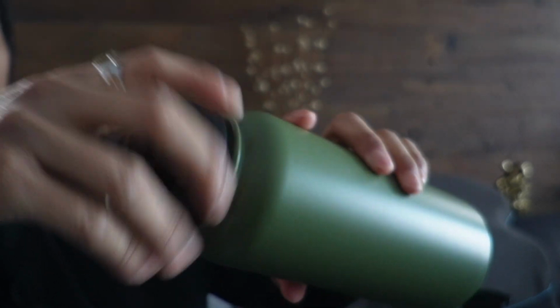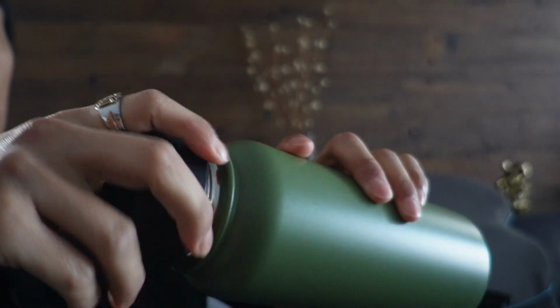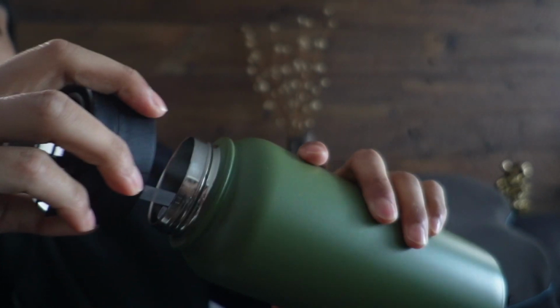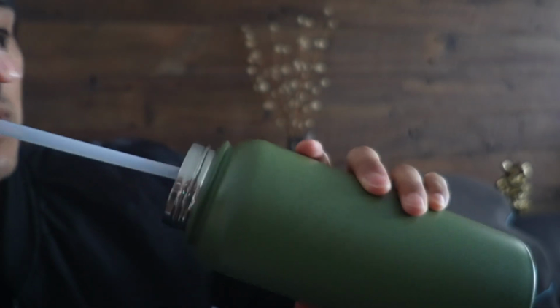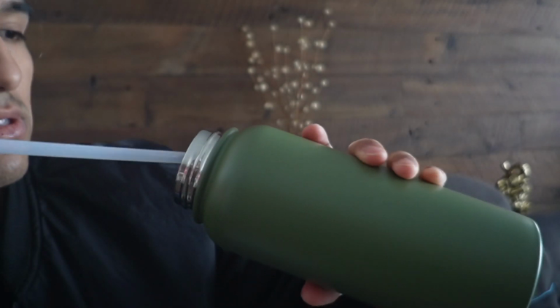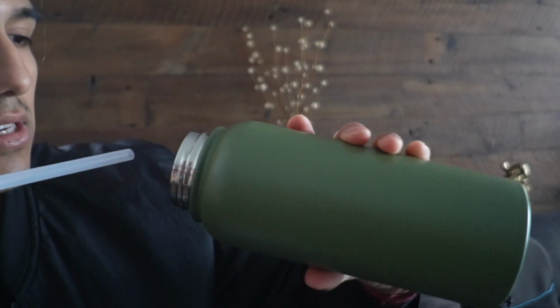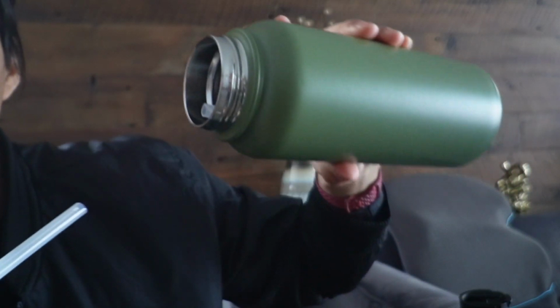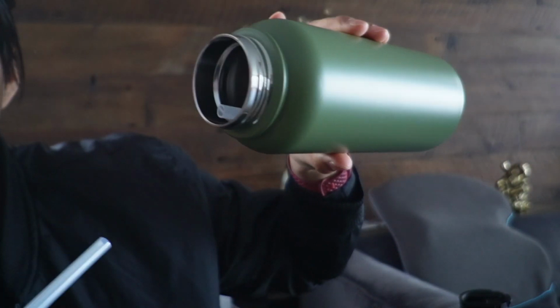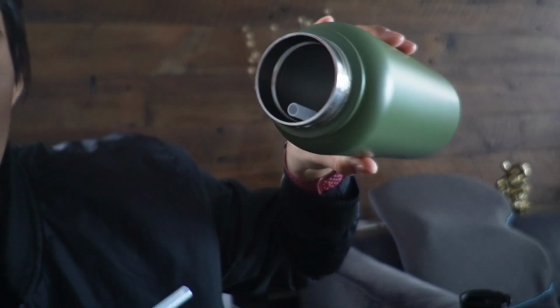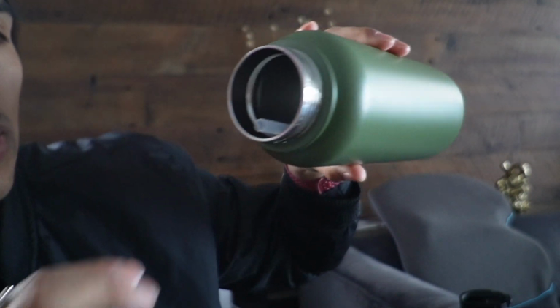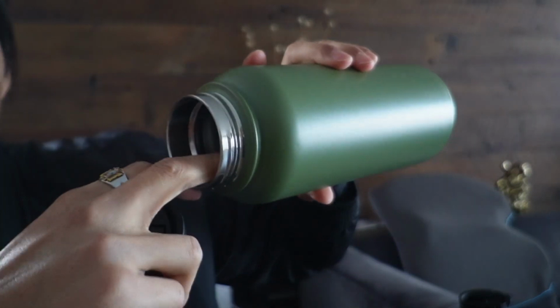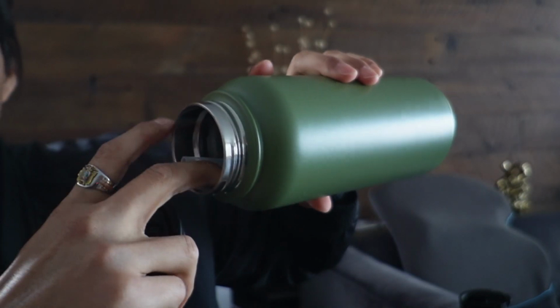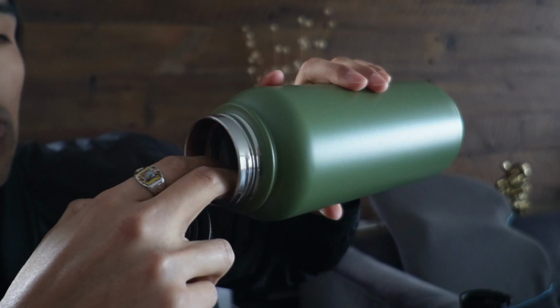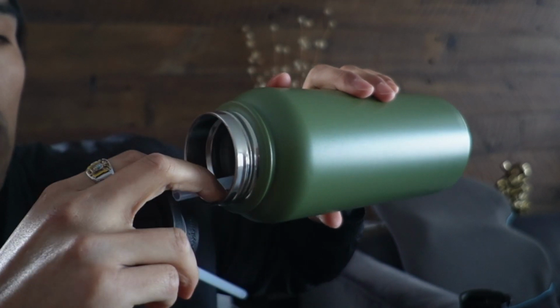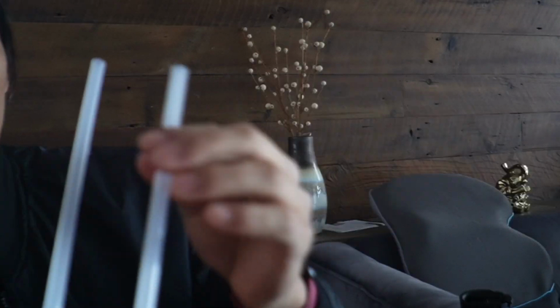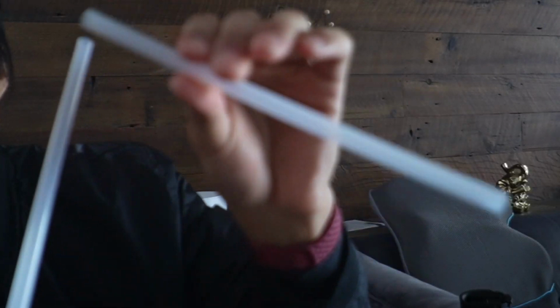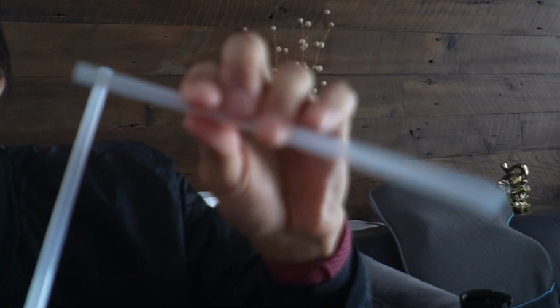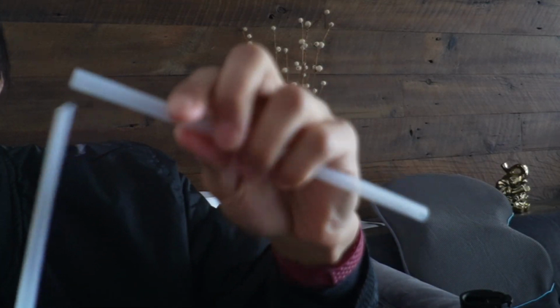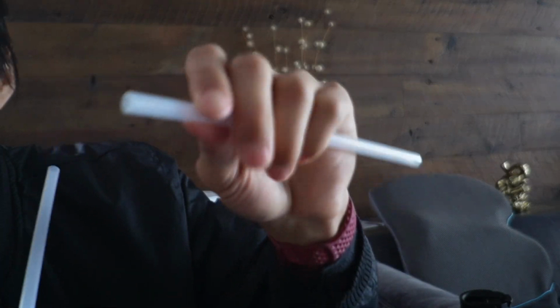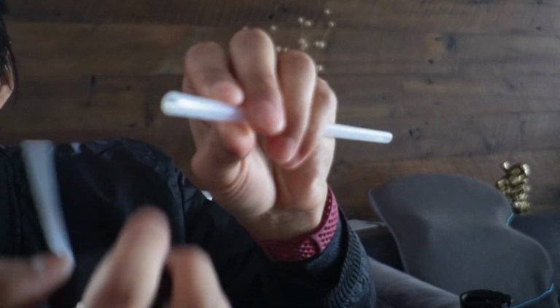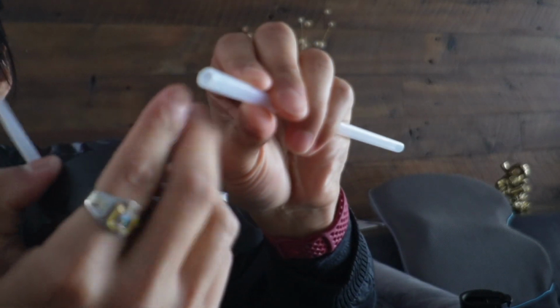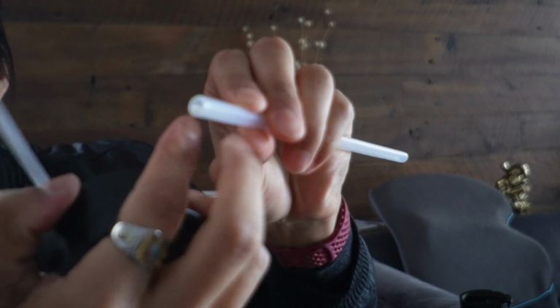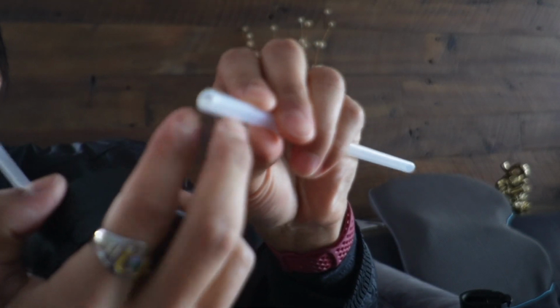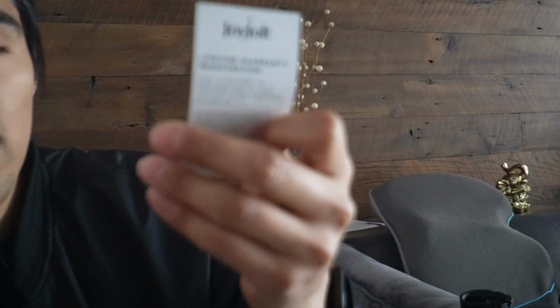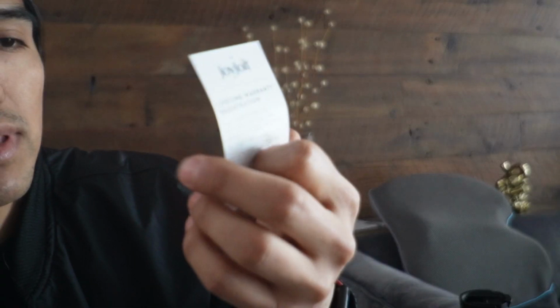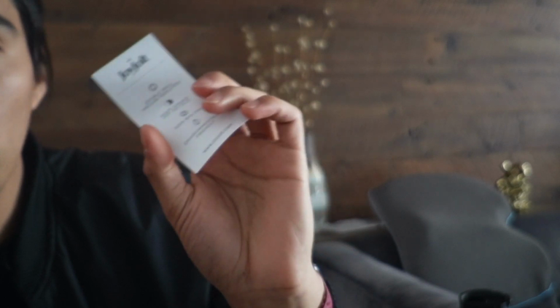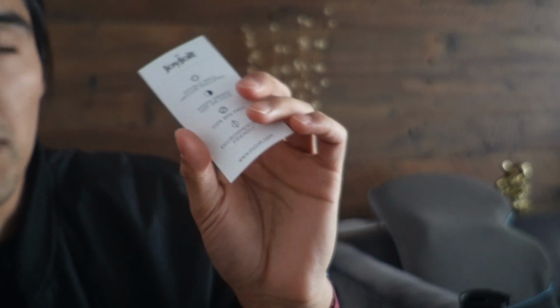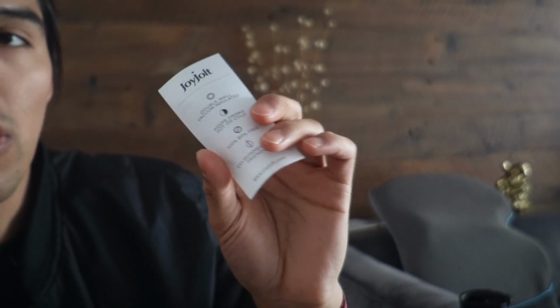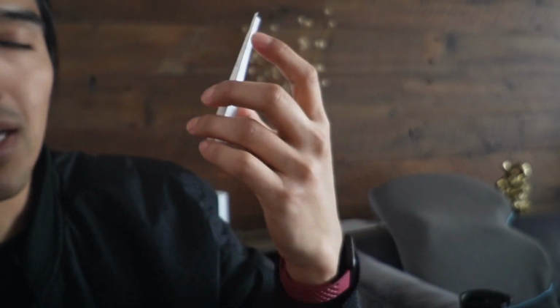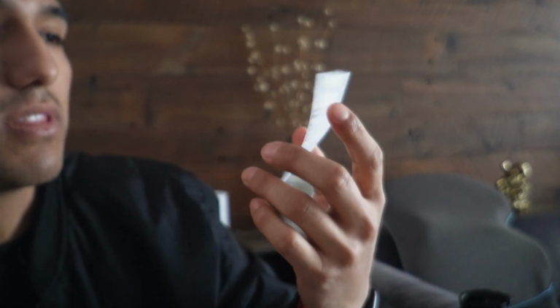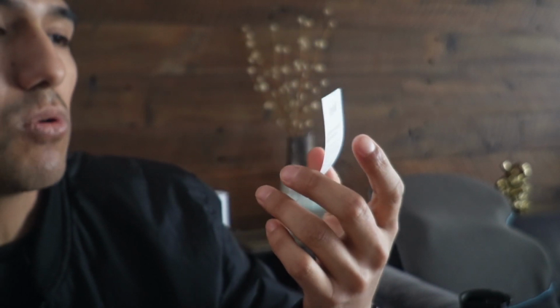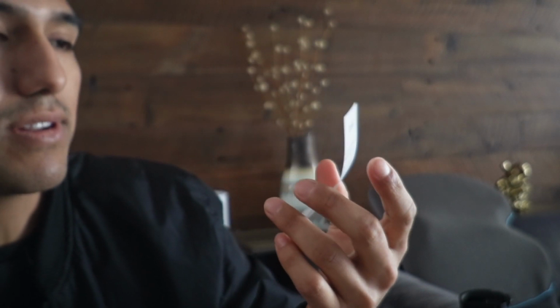Opening this up, there are a few other things inside here. We're going to get an extra straw, and this straw is going to be plastic — hard material. There's also a quick information card letting me know a little bit more about it.